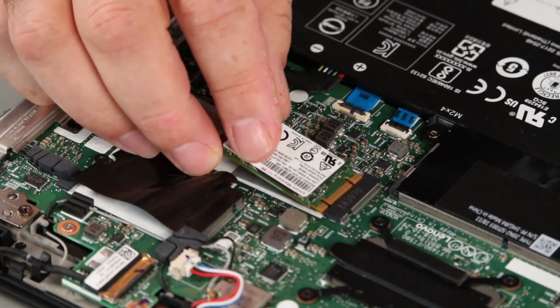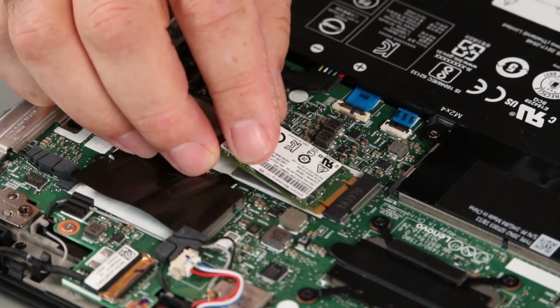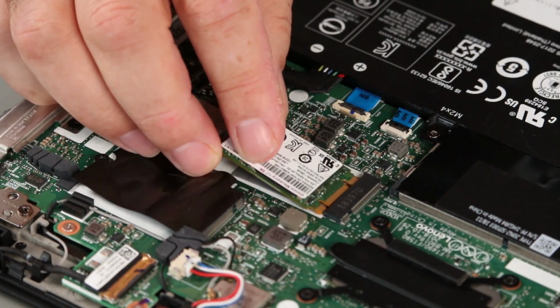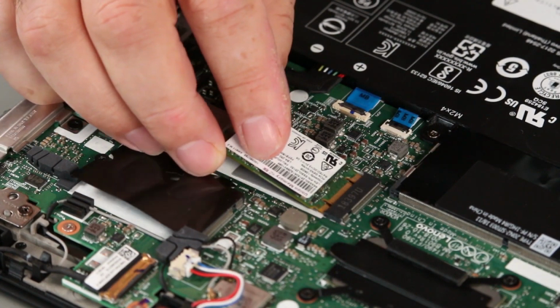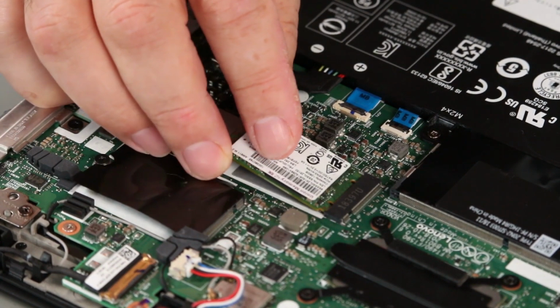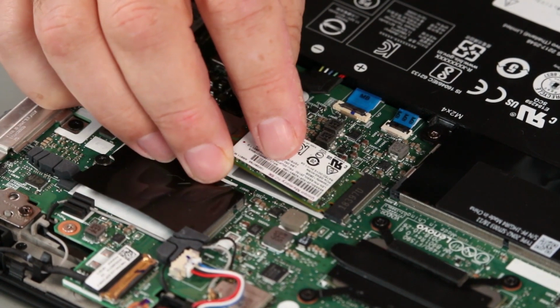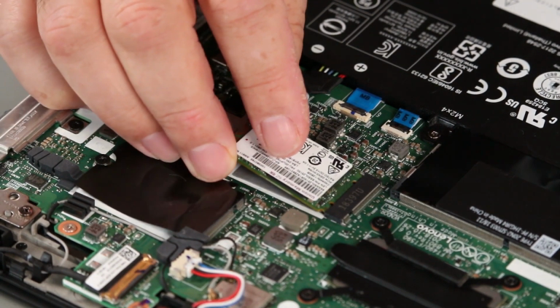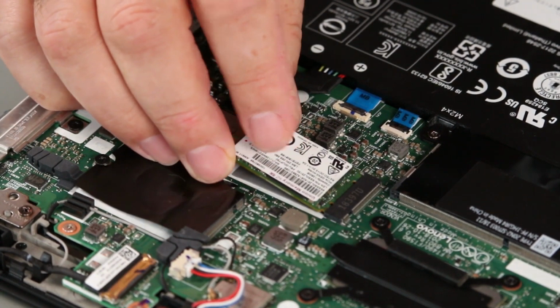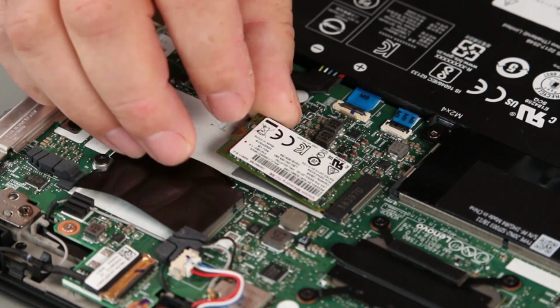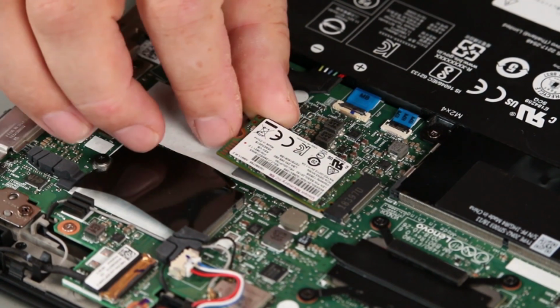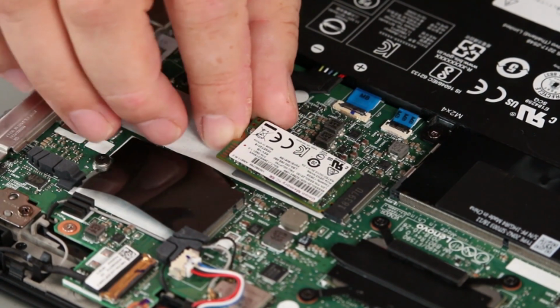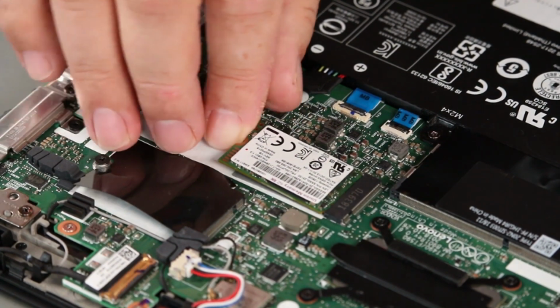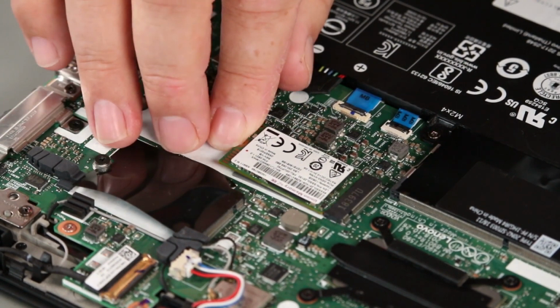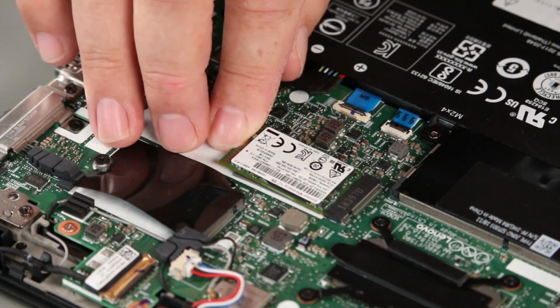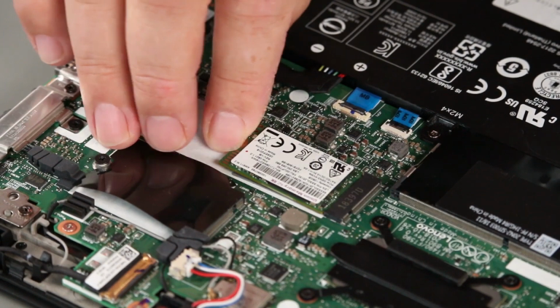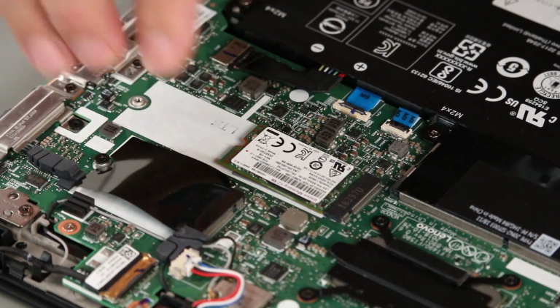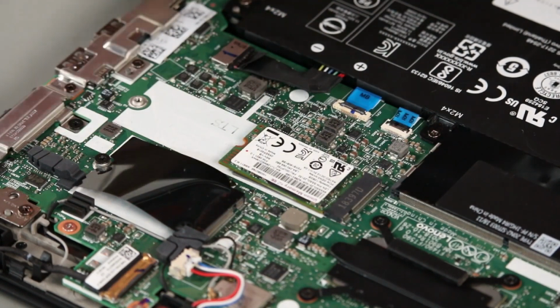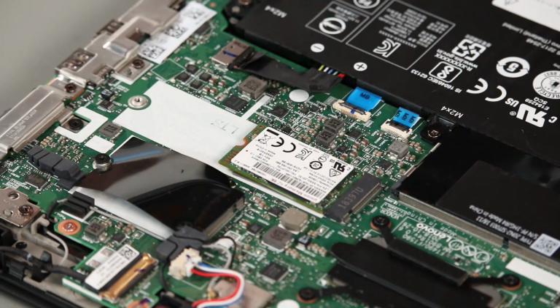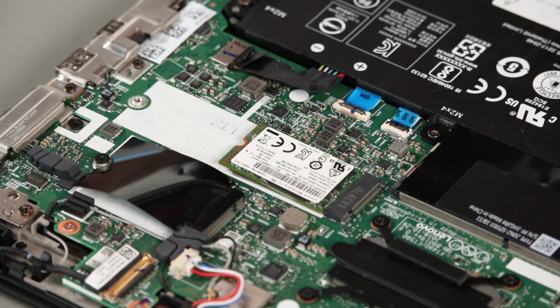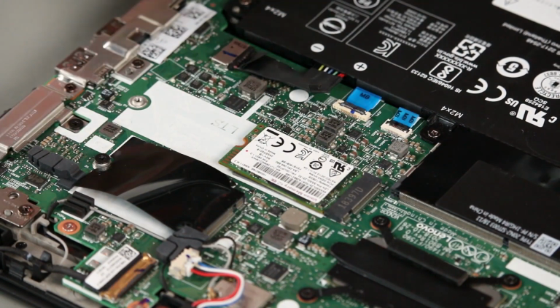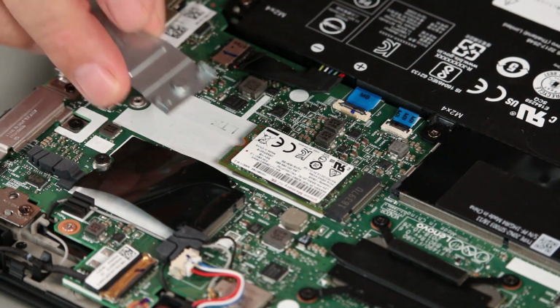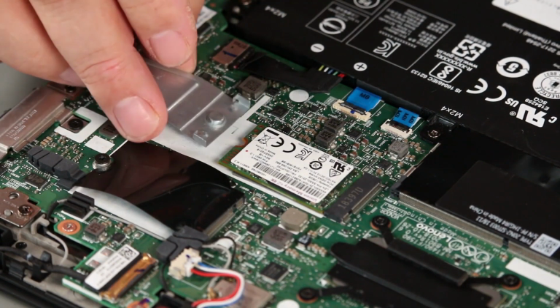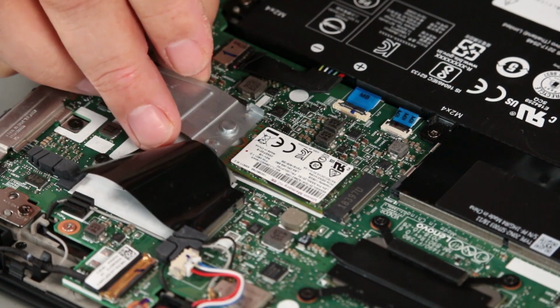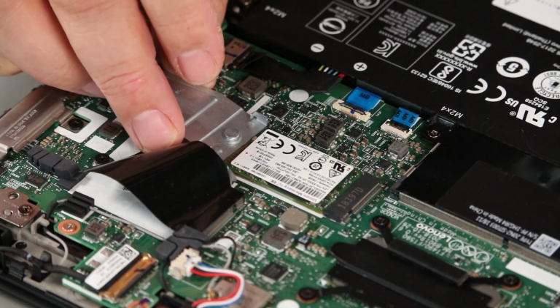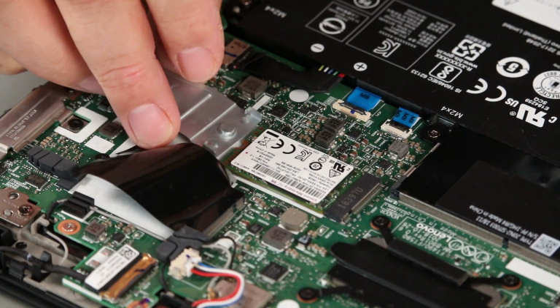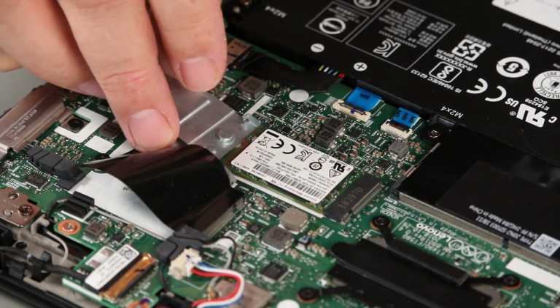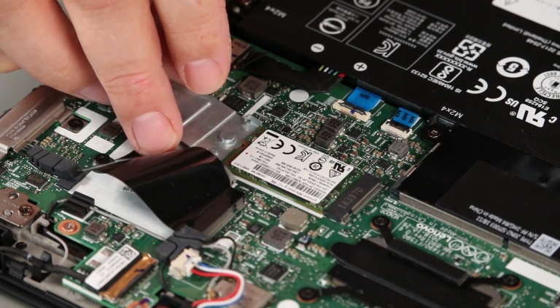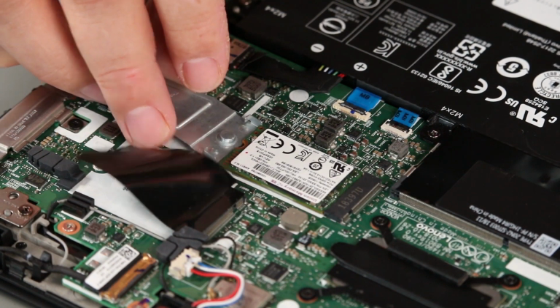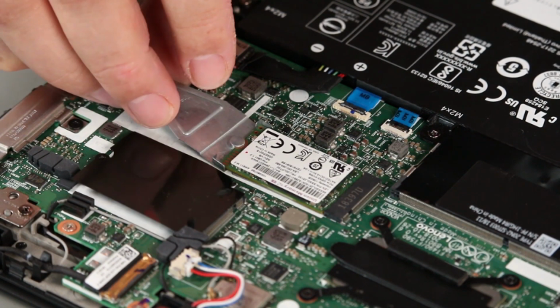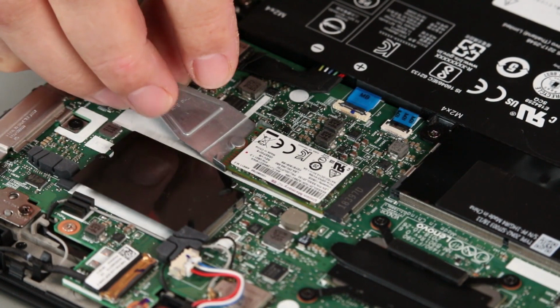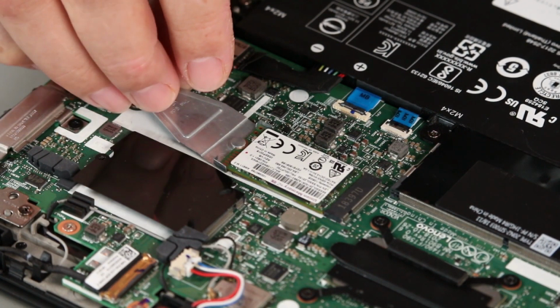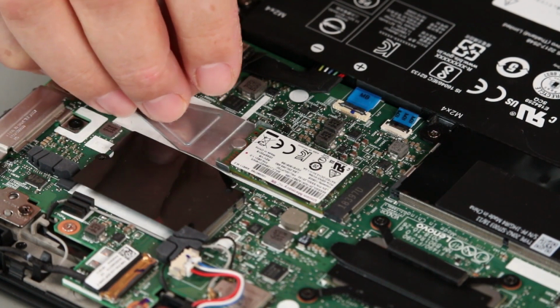For the 2230 form factor, install the drive into the slot. Place the bracket into position and install a single screw.